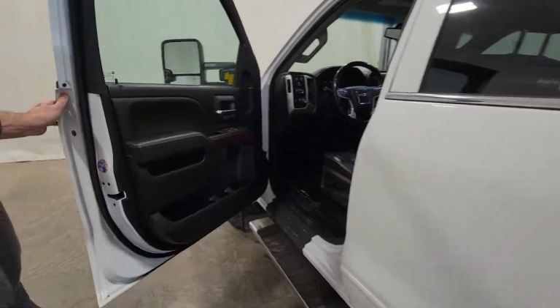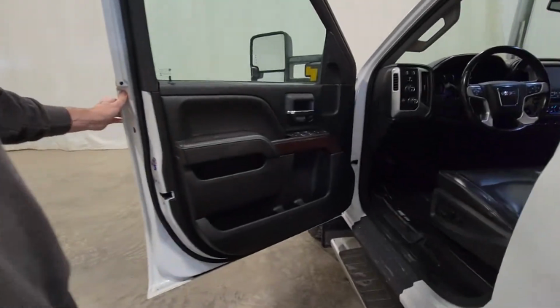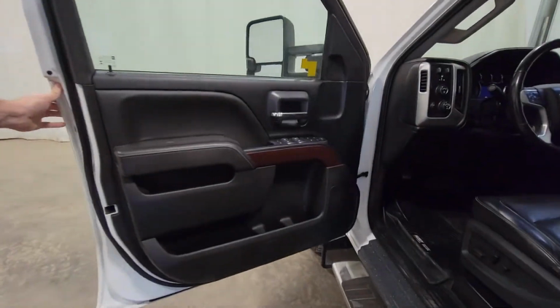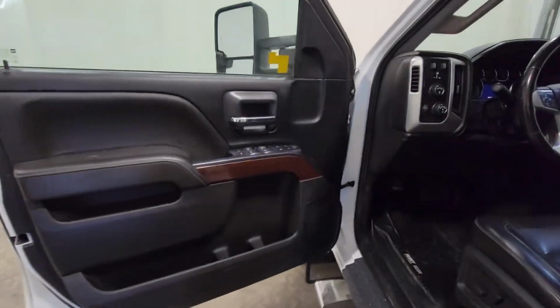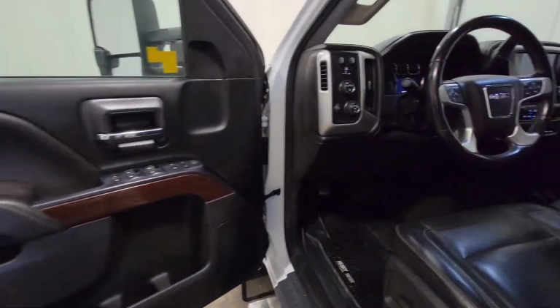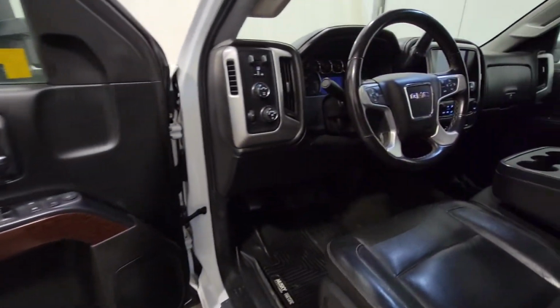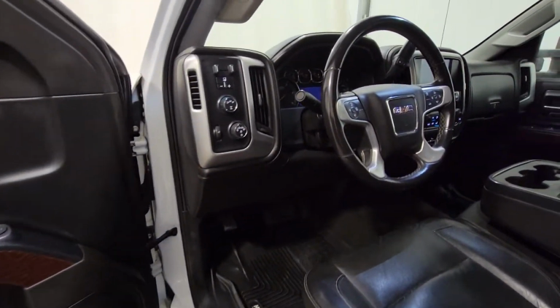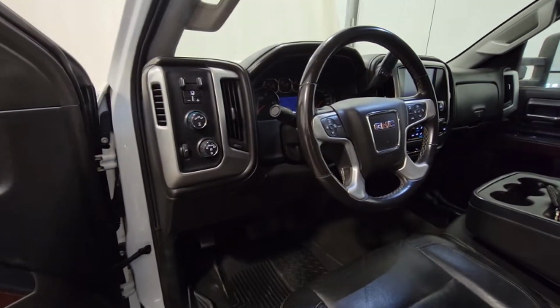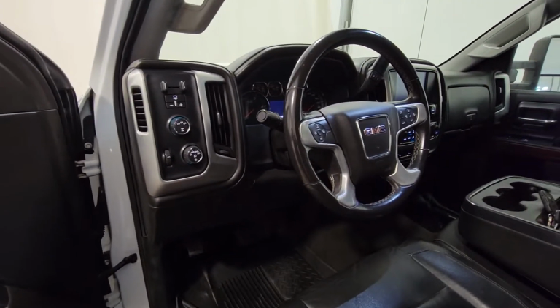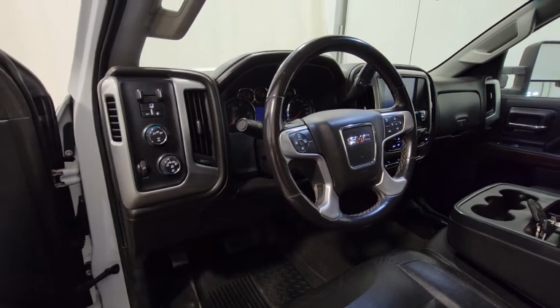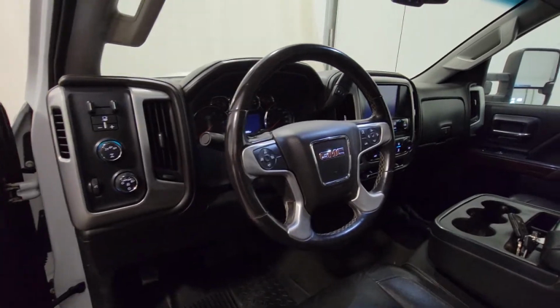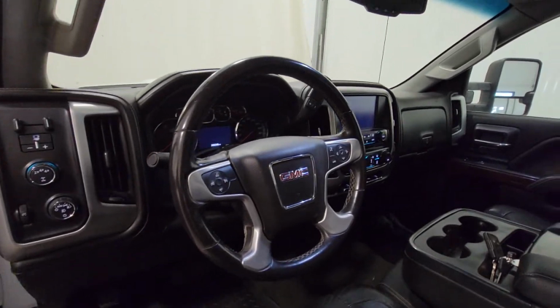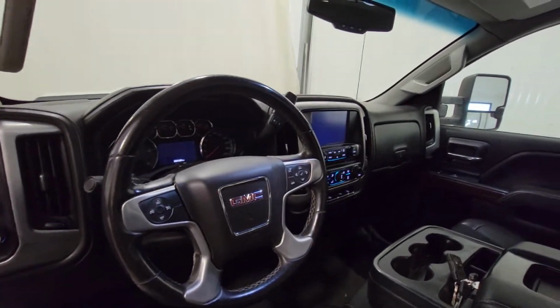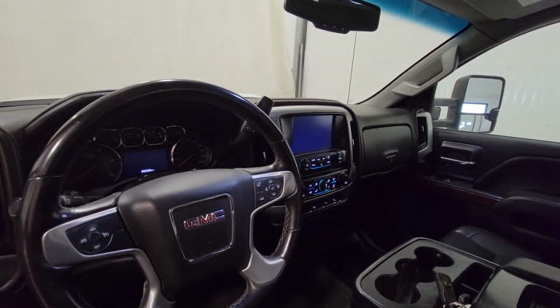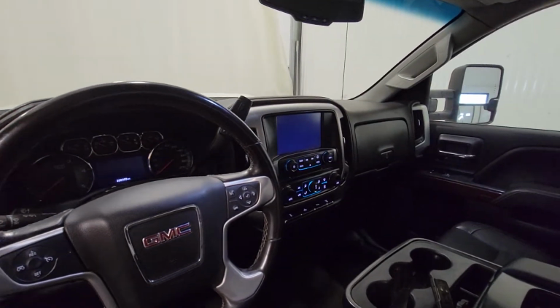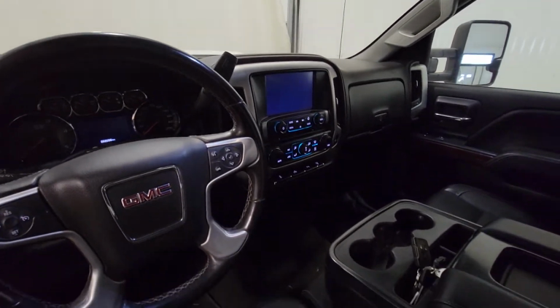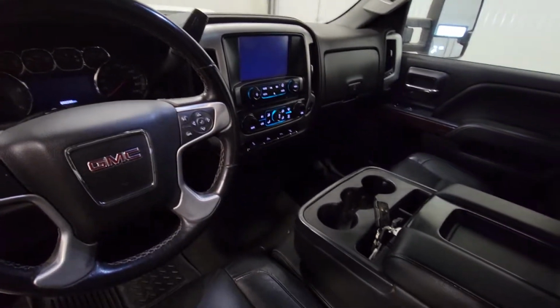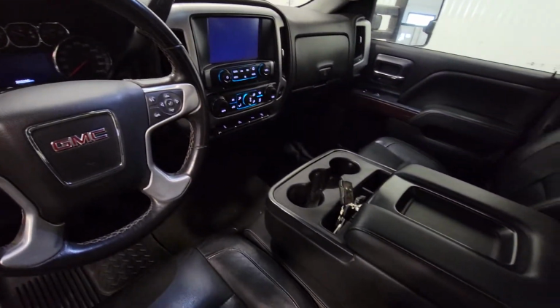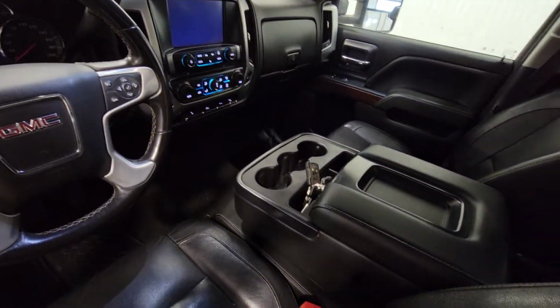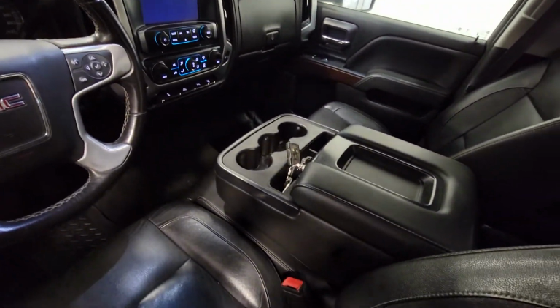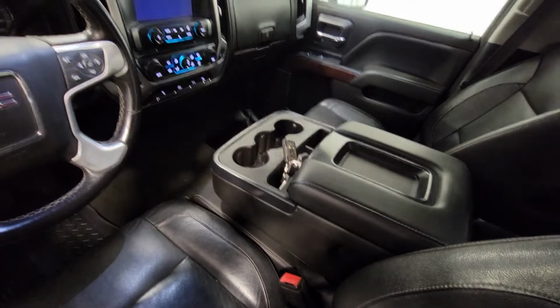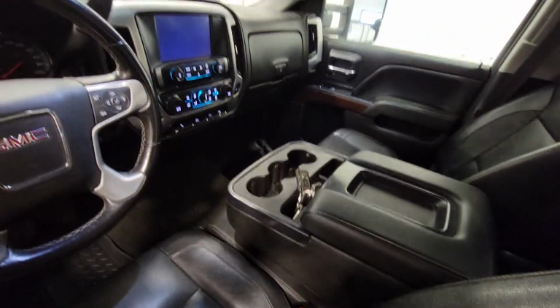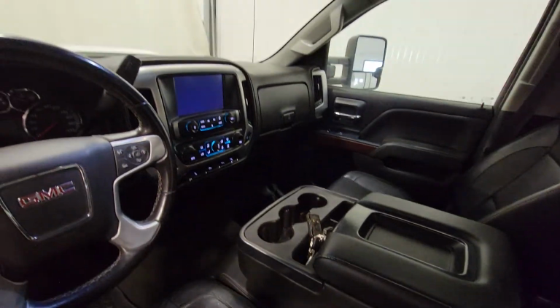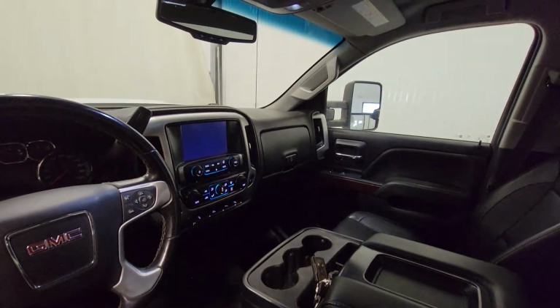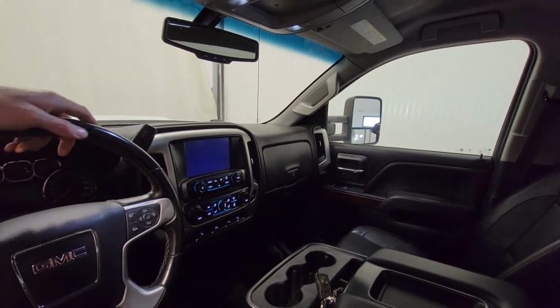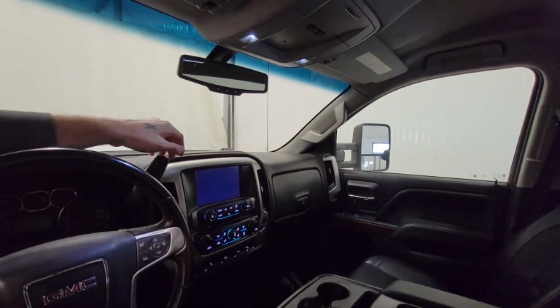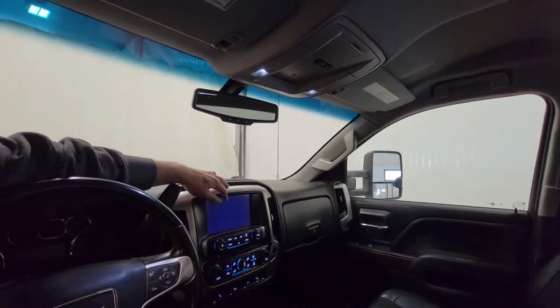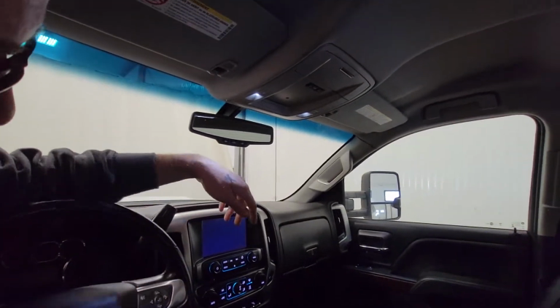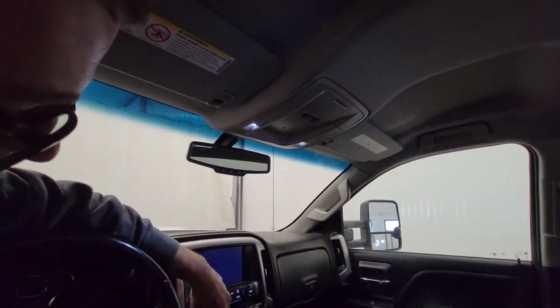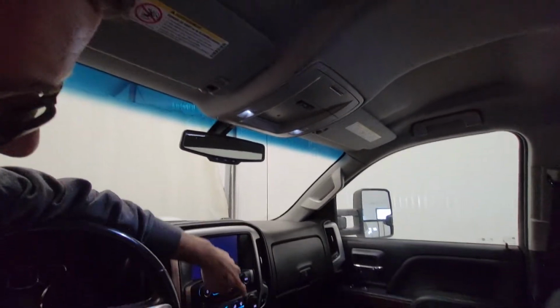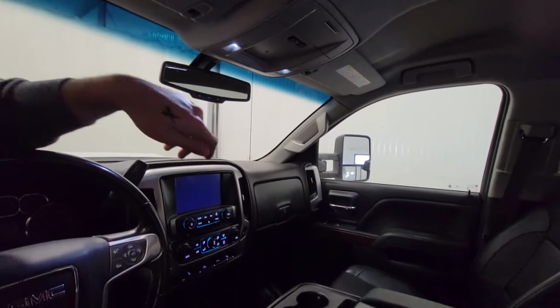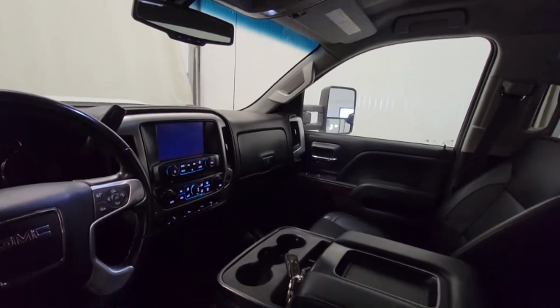The truck's in really, really nice shape — very nice looking truck. Power windows, power door locks, power mirrors, air, tilt, cruise. There's a power driver seat, integrated trailer brake, 4x4 on the fly. It's a nice screen up here with dual climate control.